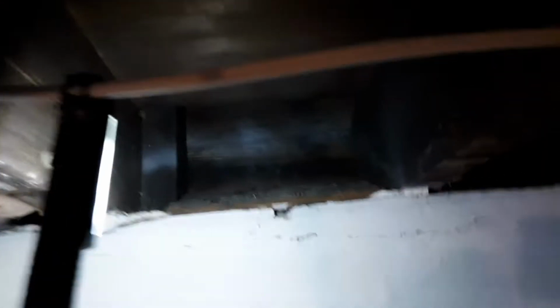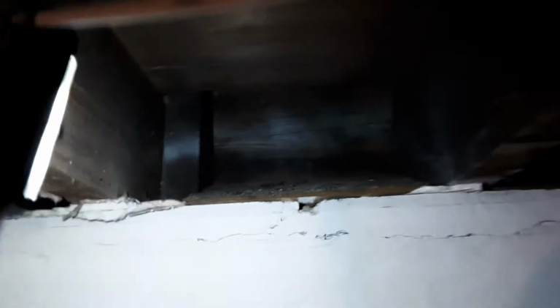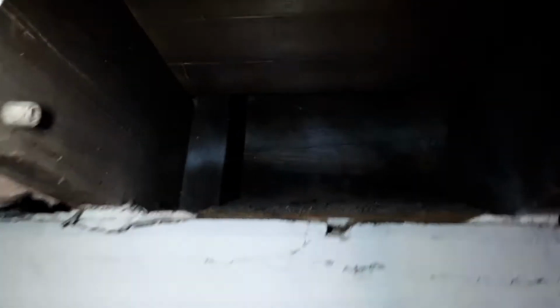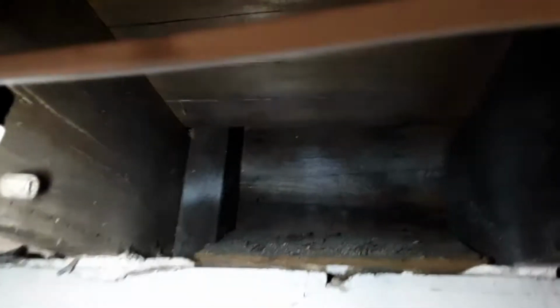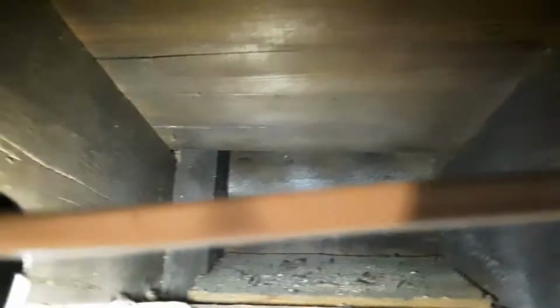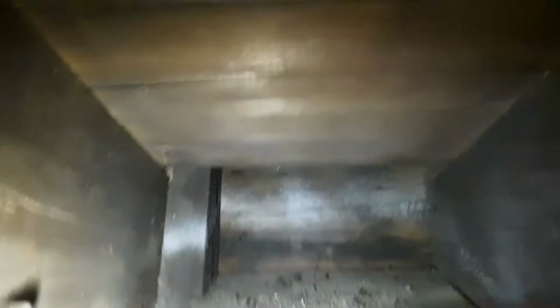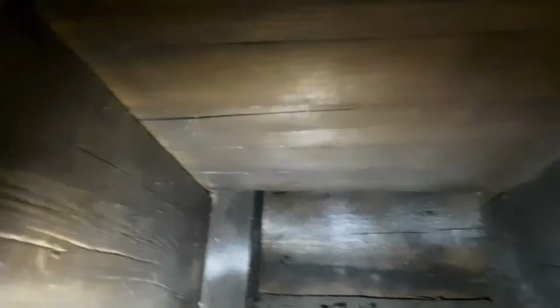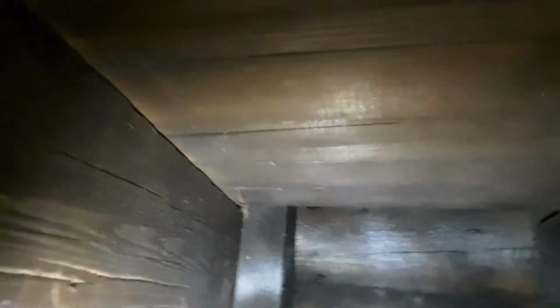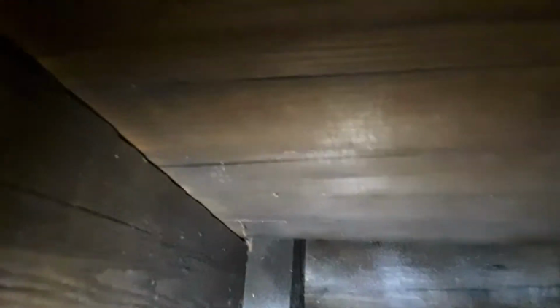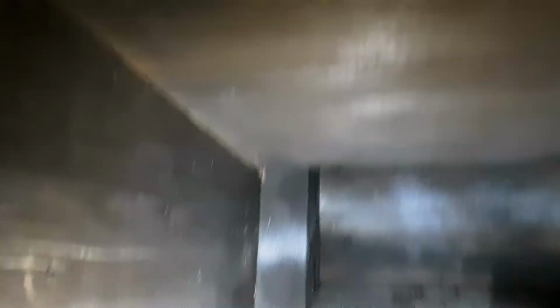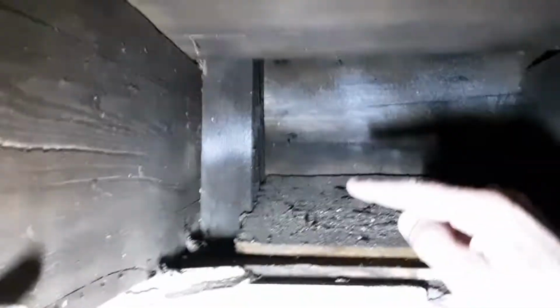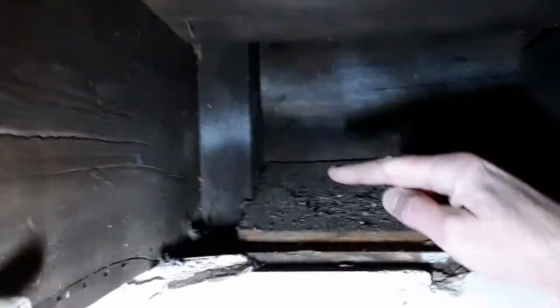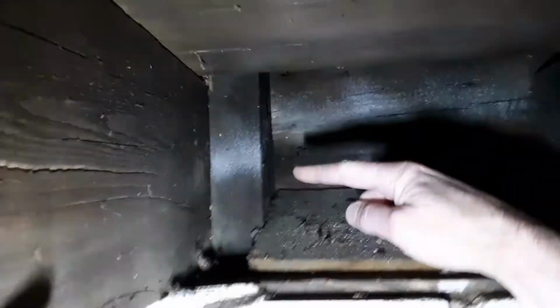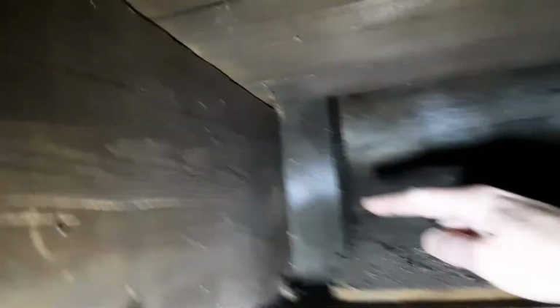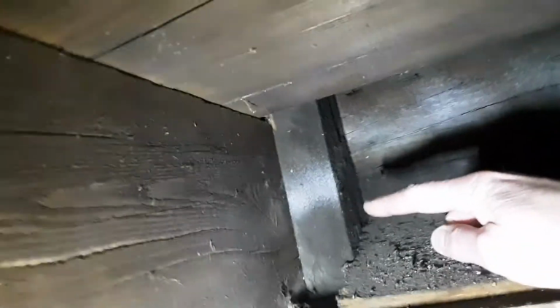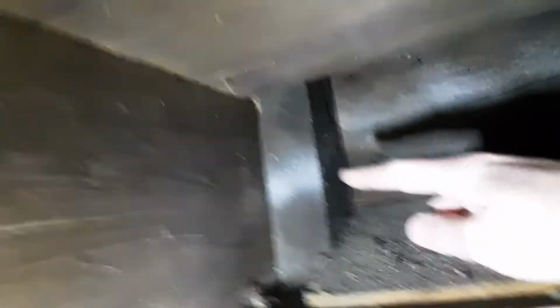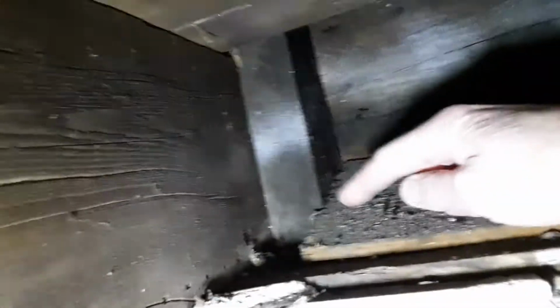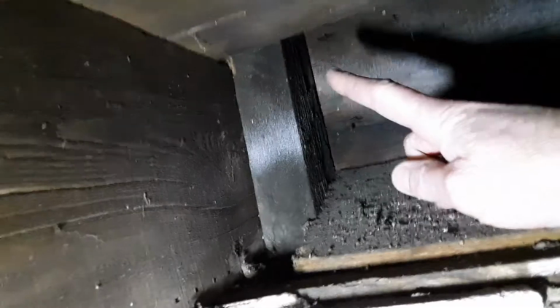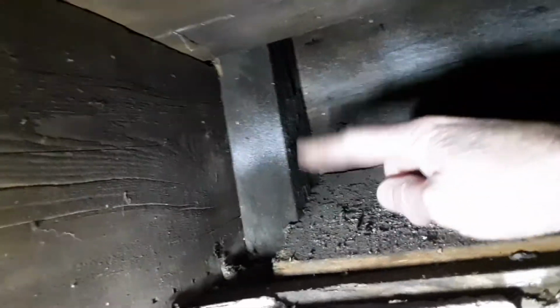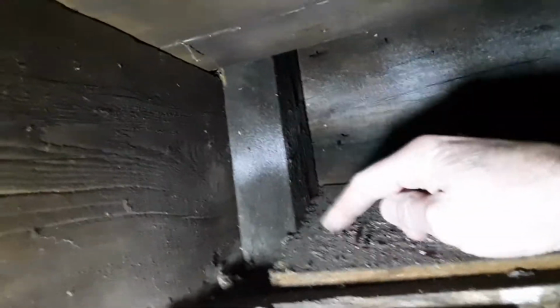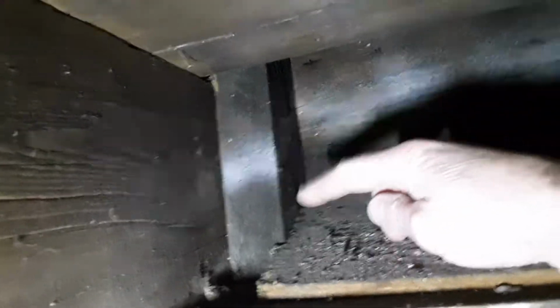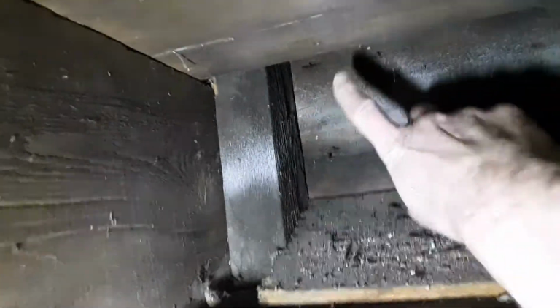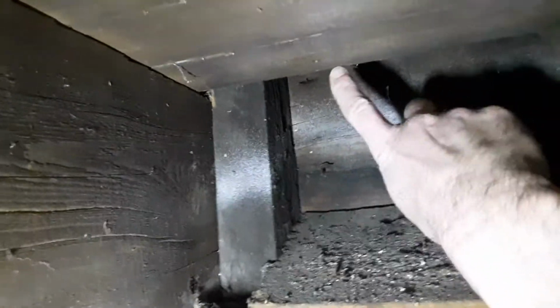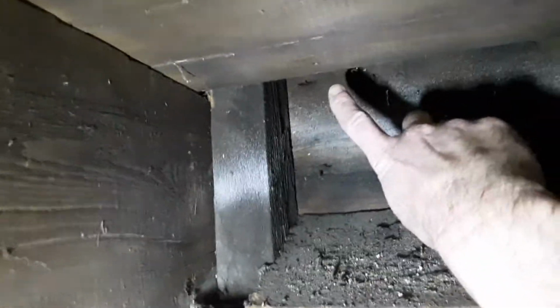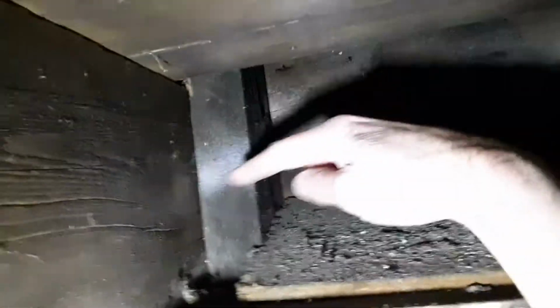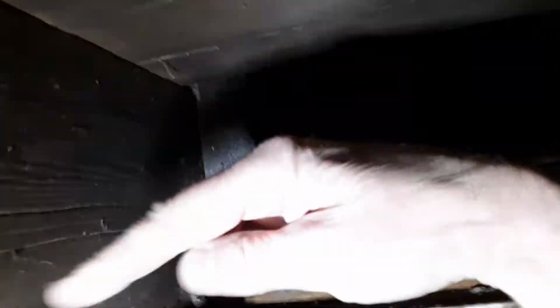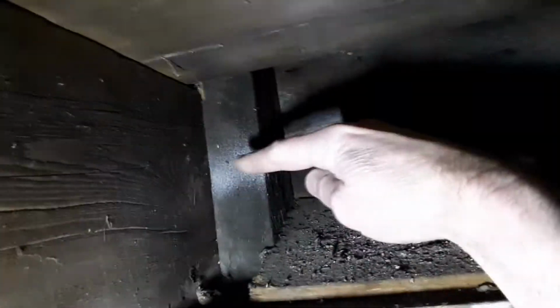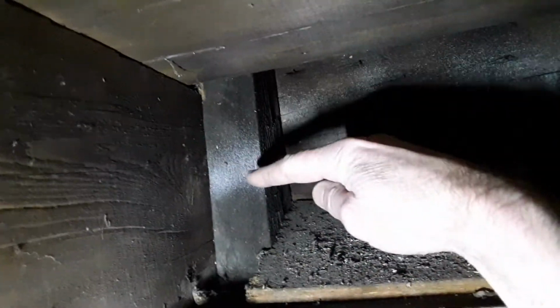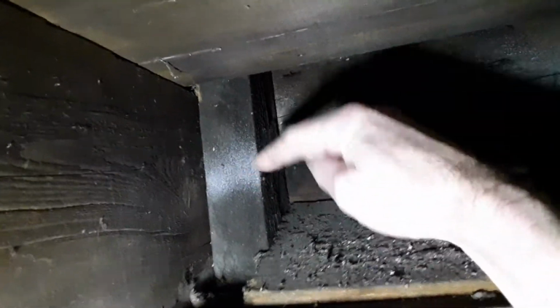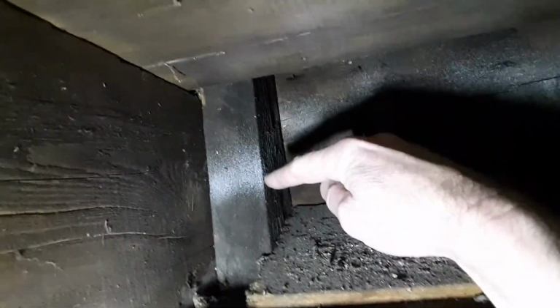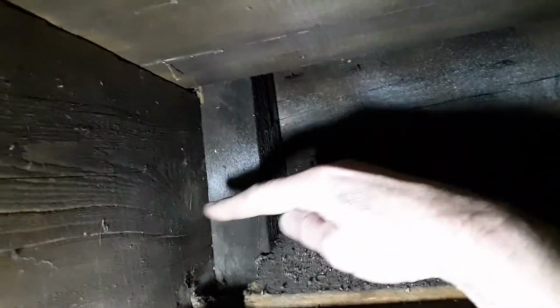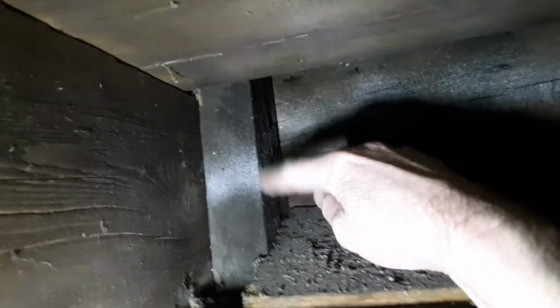You'll notice going into the rim area that there's a stud also. That stud right there is the stud for the wall upstairs. The floor joist comes next to it and it's nailed to the stud itself.